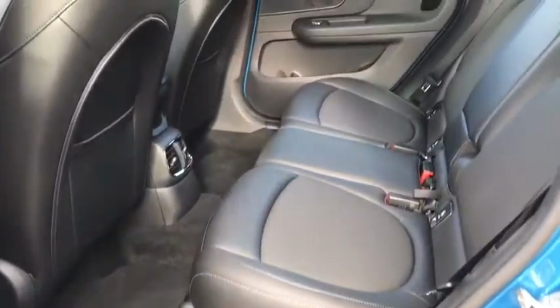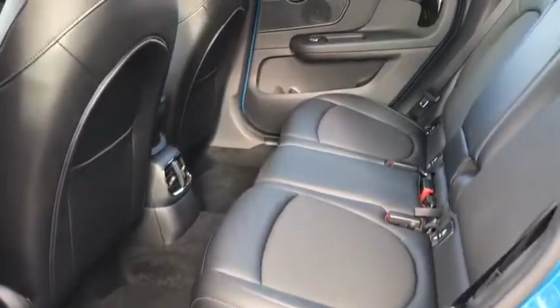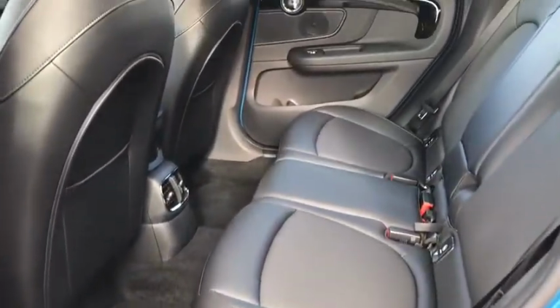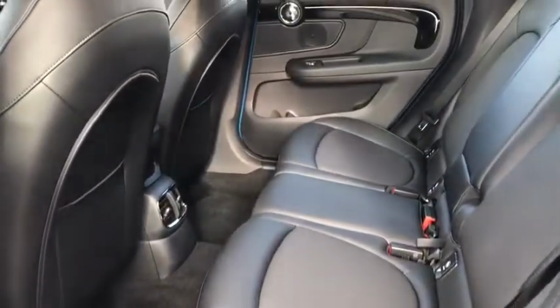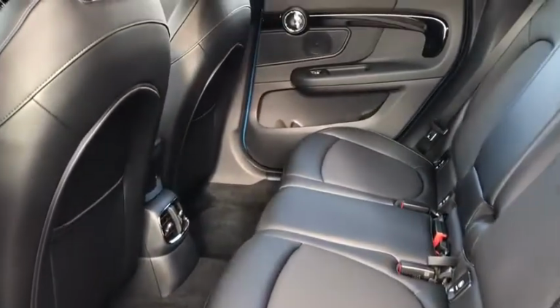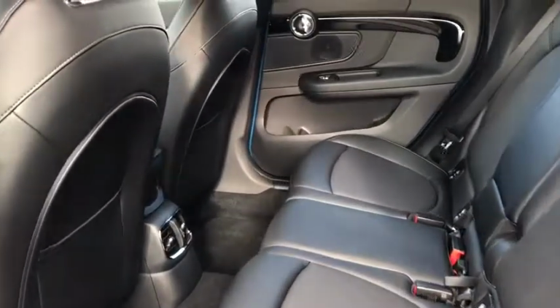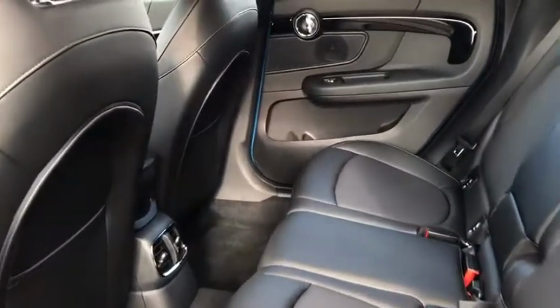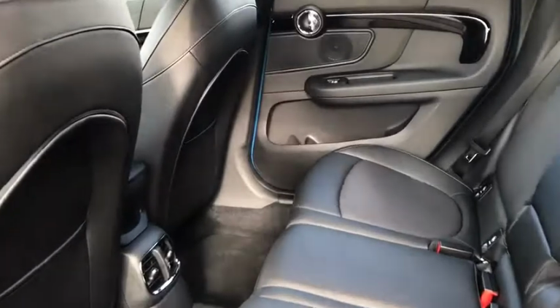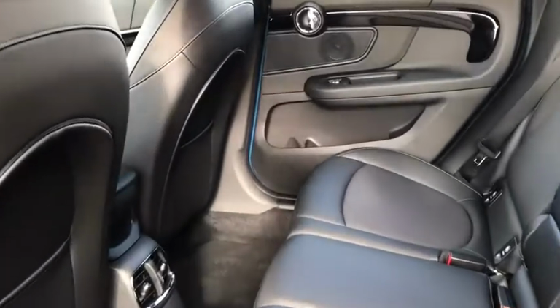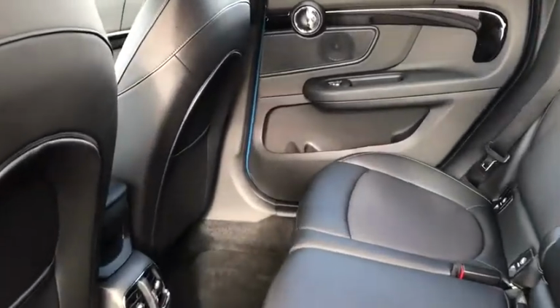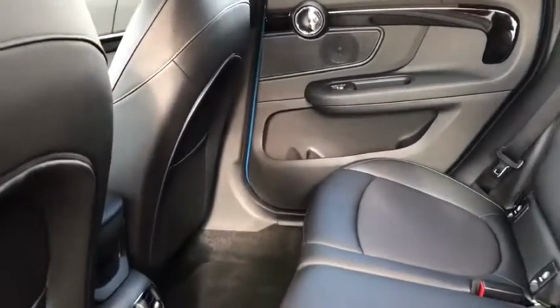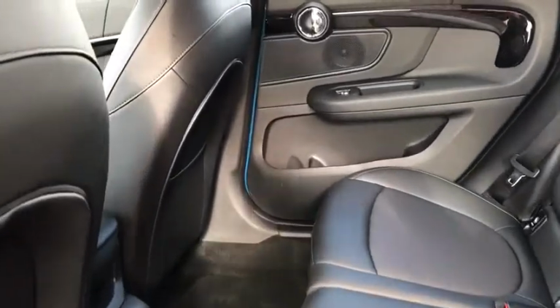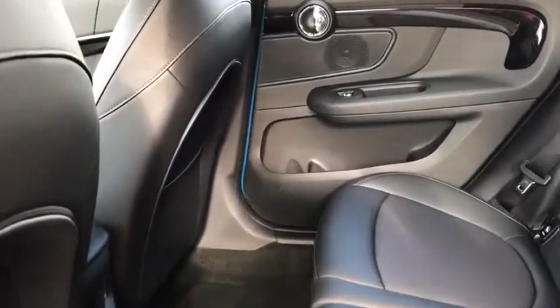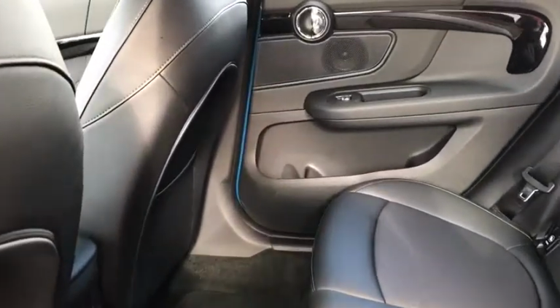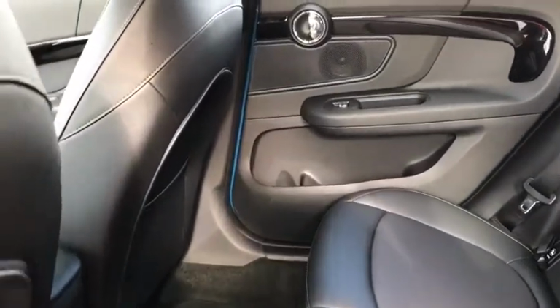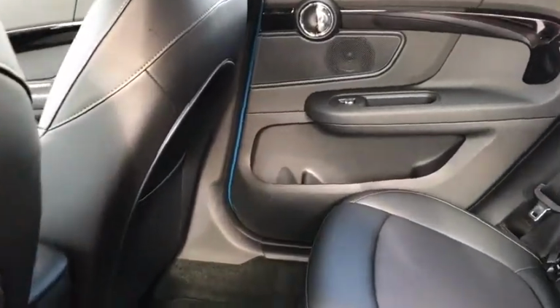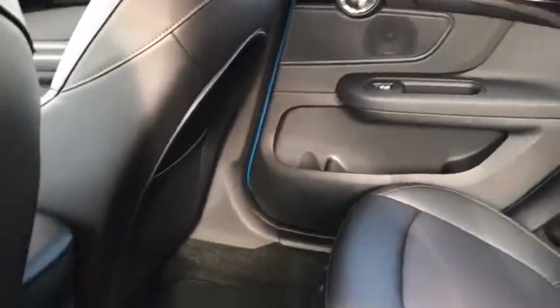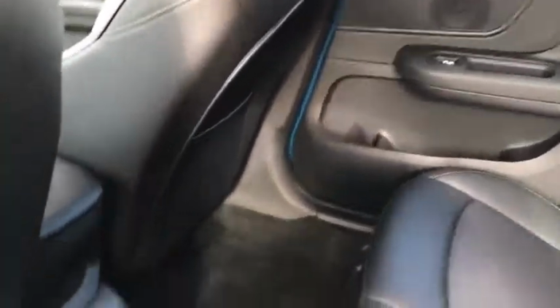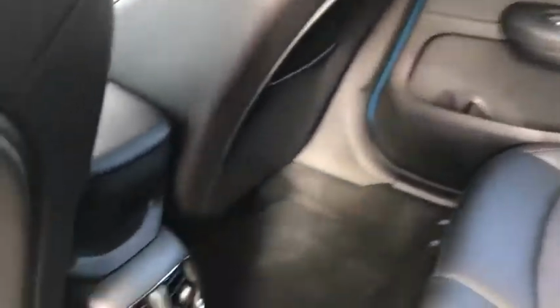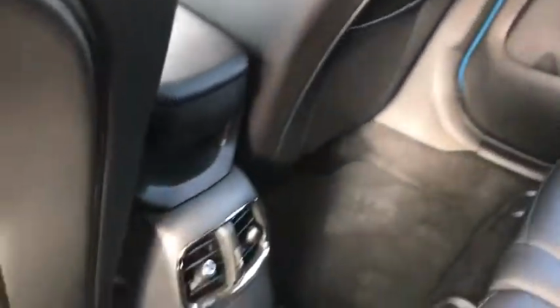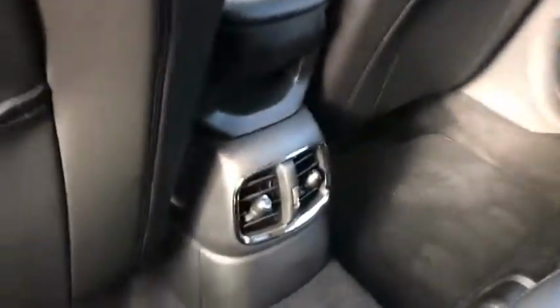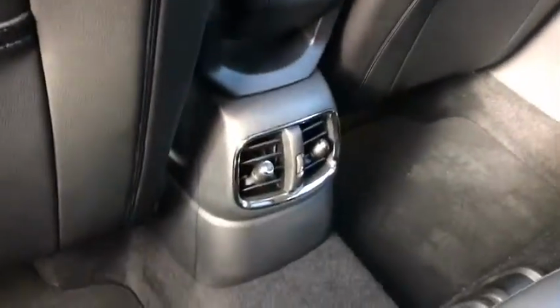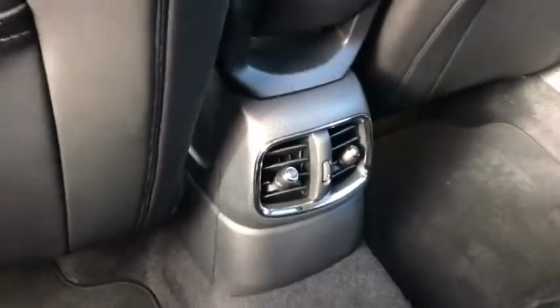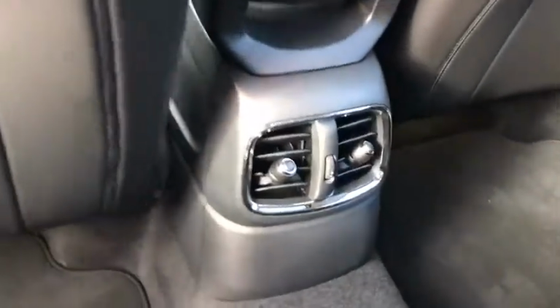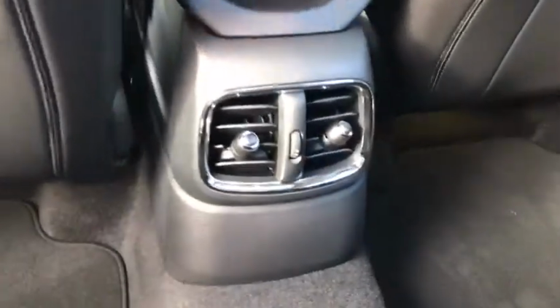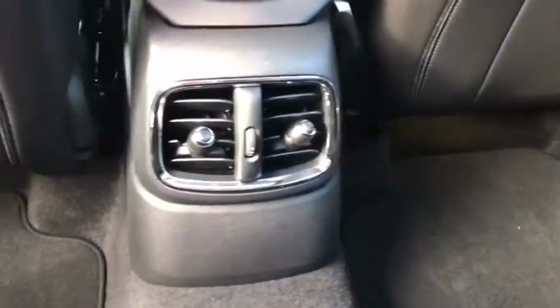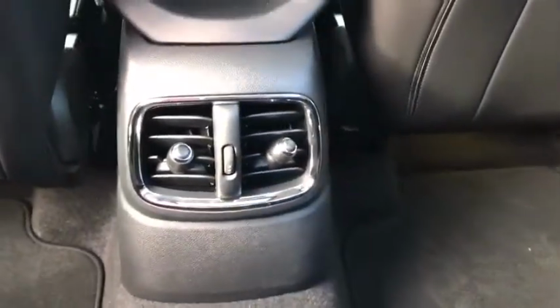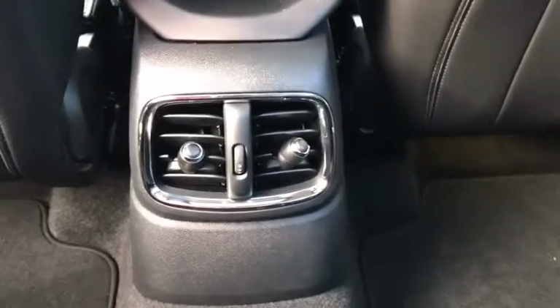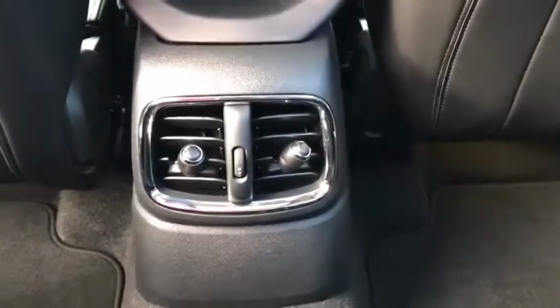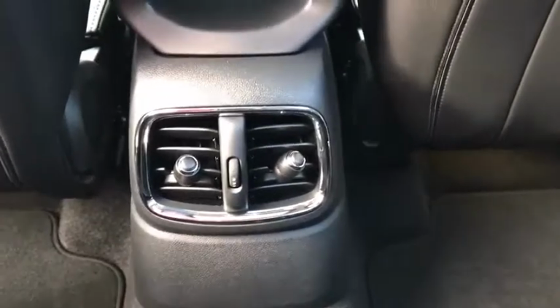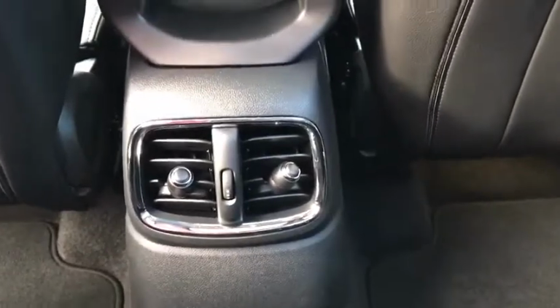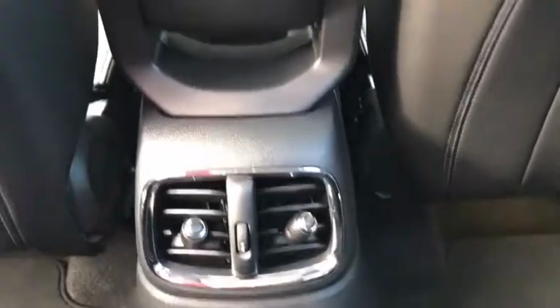keyless start, cruise control, floor mats, aluminum wheels, four-wheel disc brakes, rear defrost, climate control, power door locks.